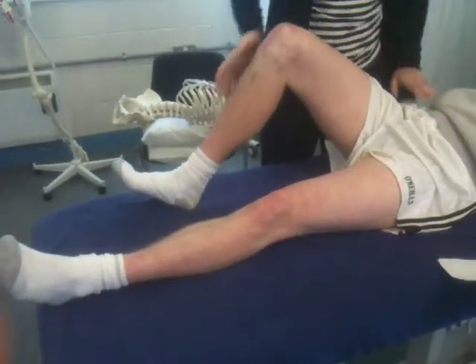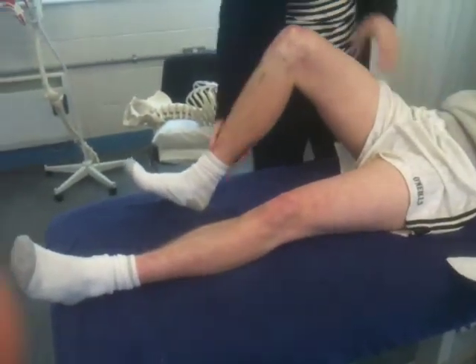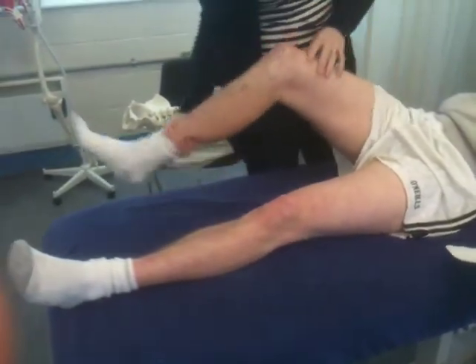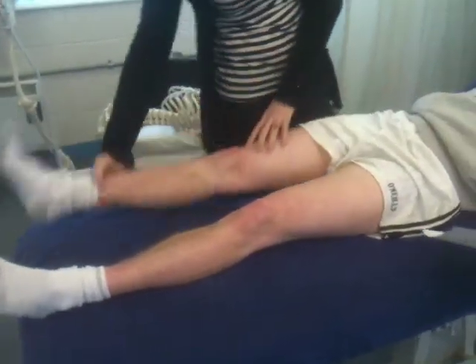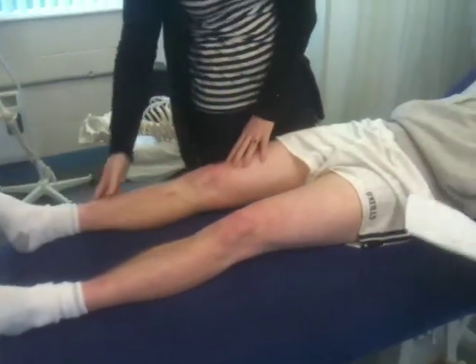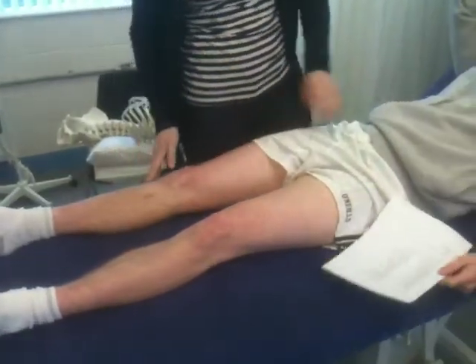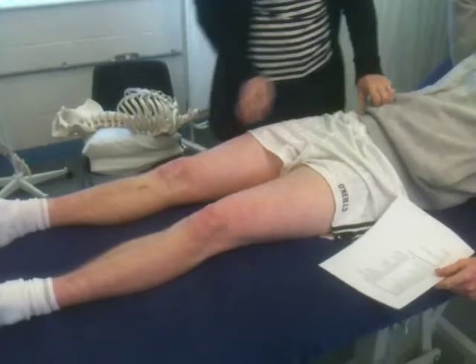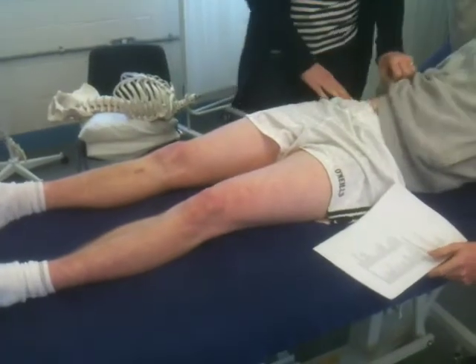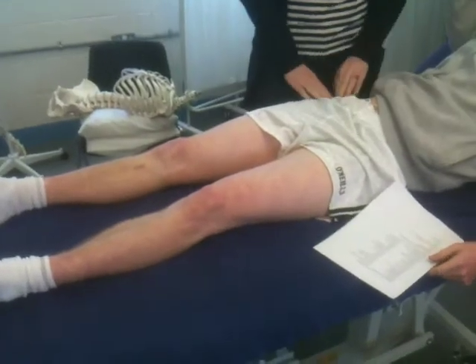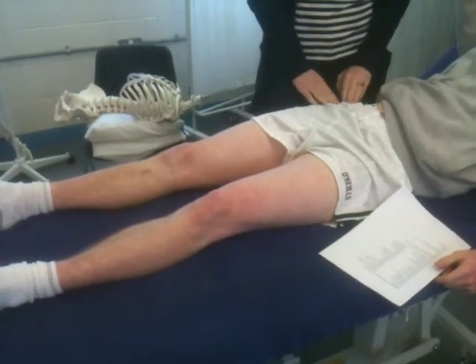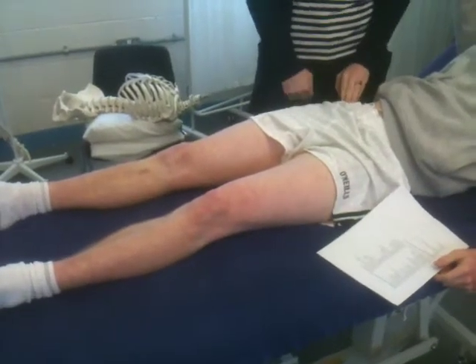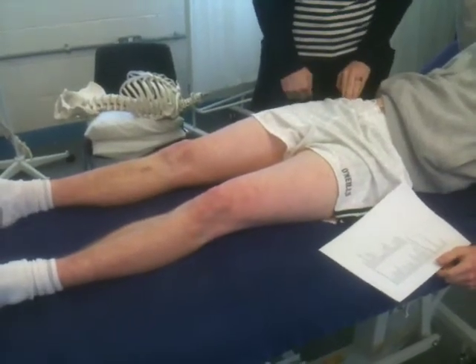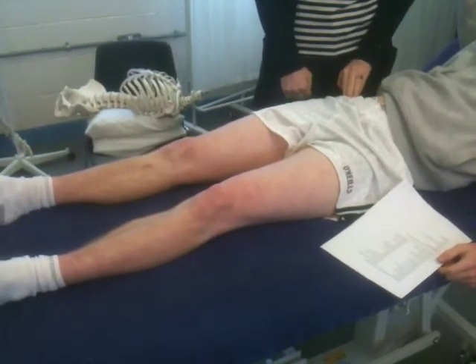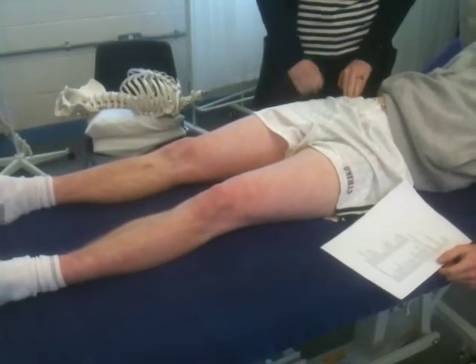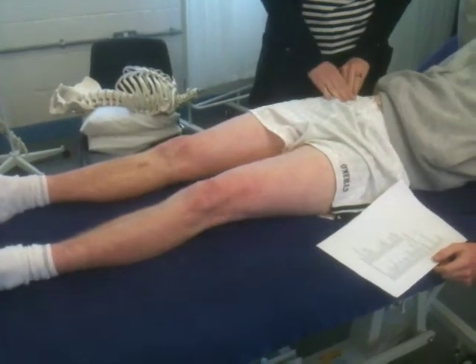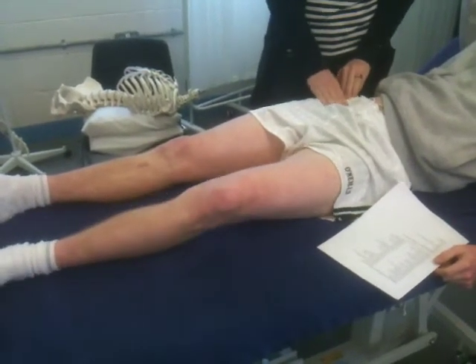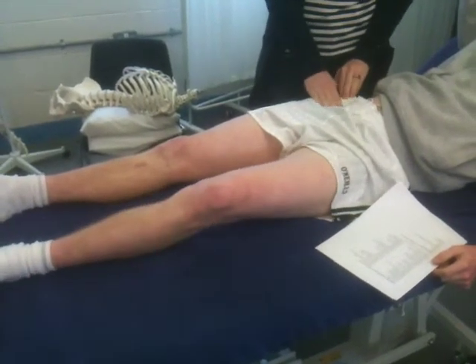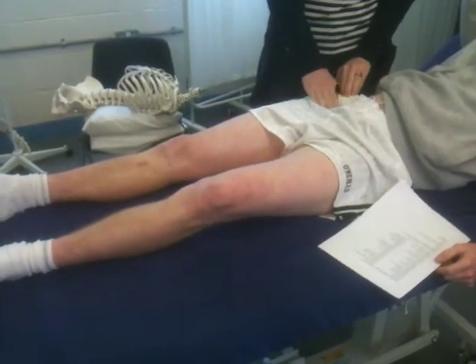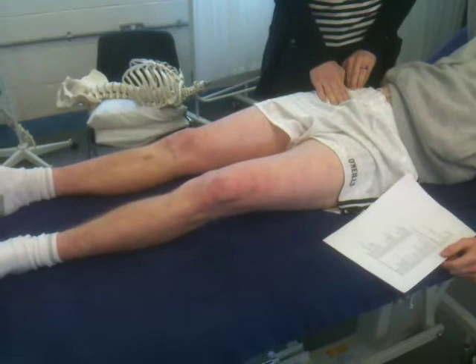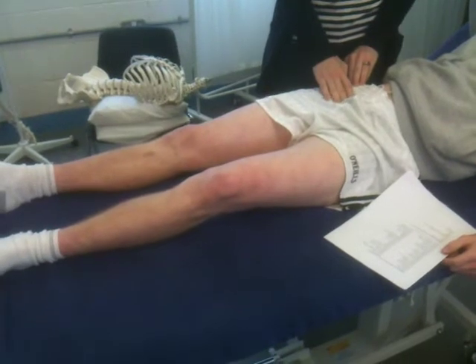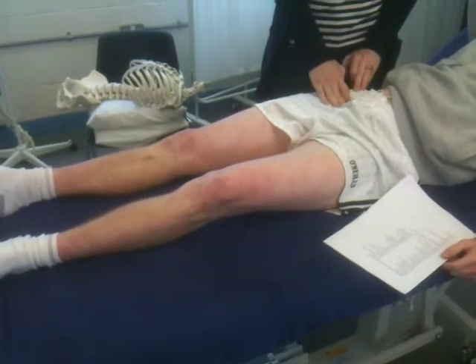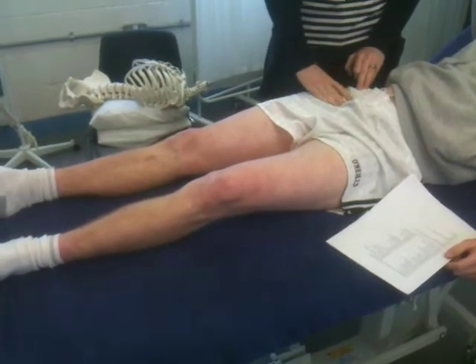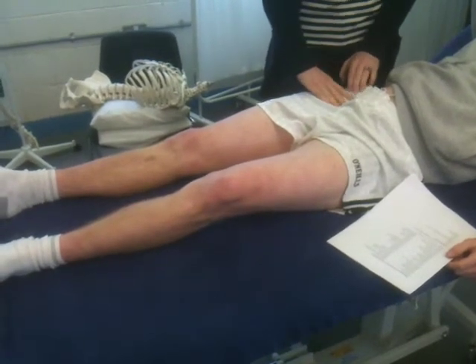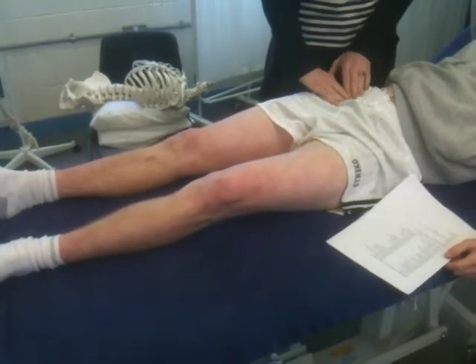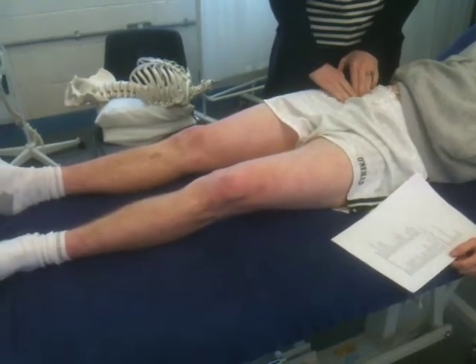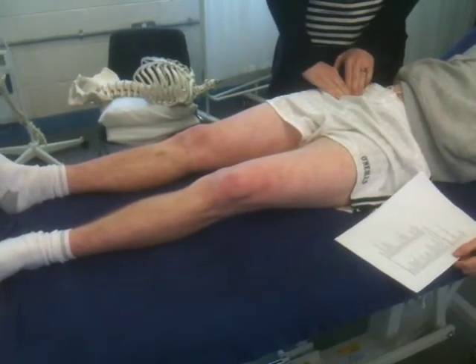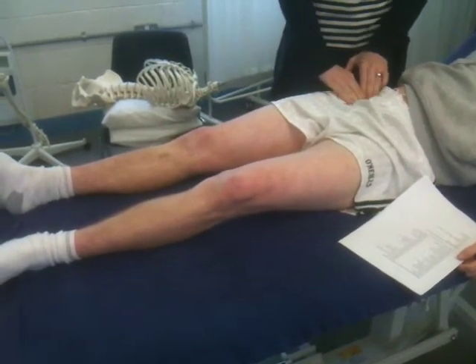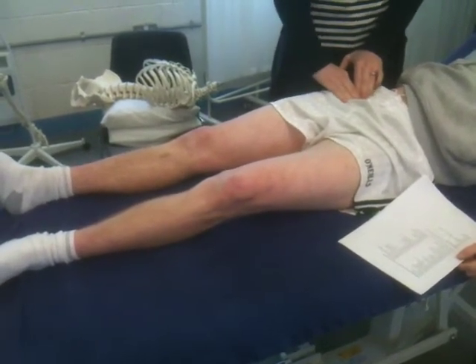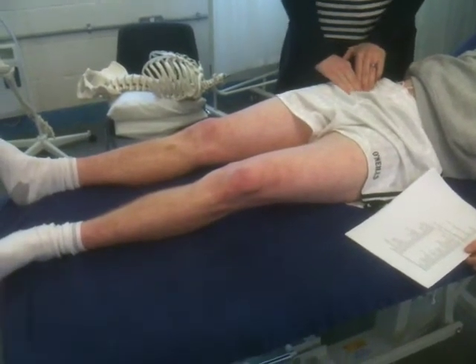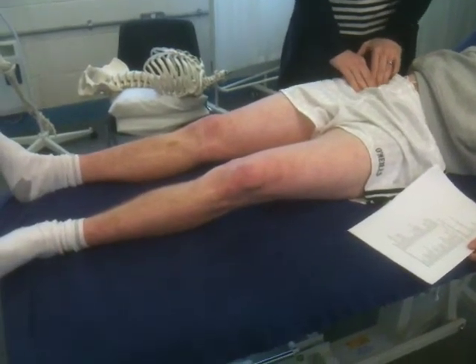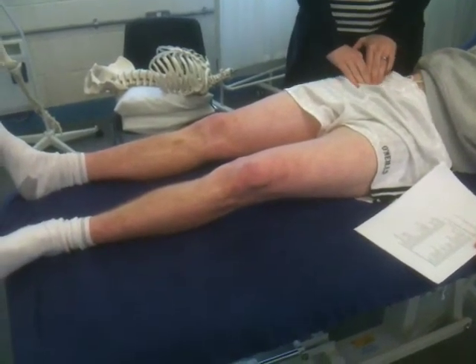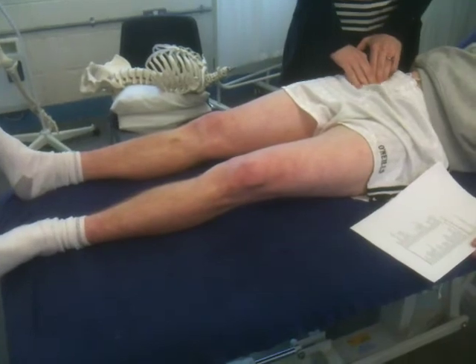The anterolateral ligament — sorry, I forgot about that one. So ASIS, pubic tubercle — between the two you have the anterolateral ligament right there.